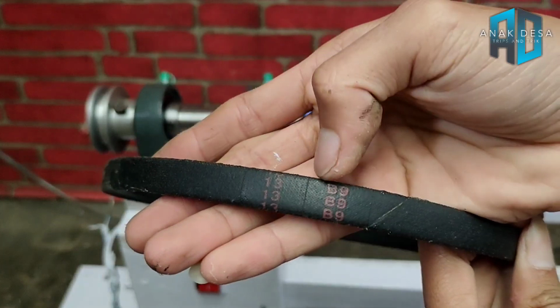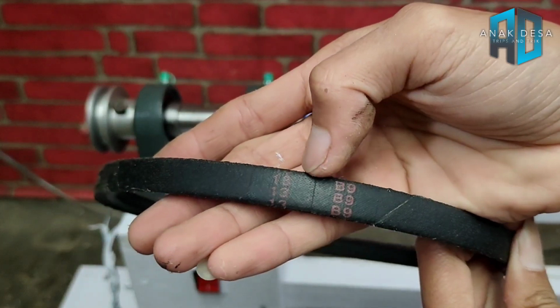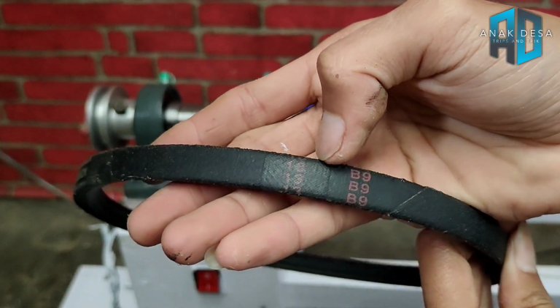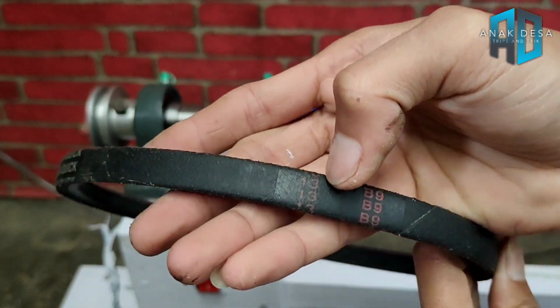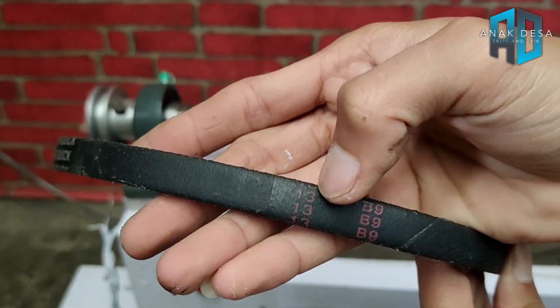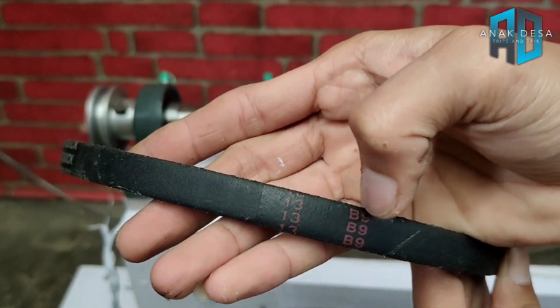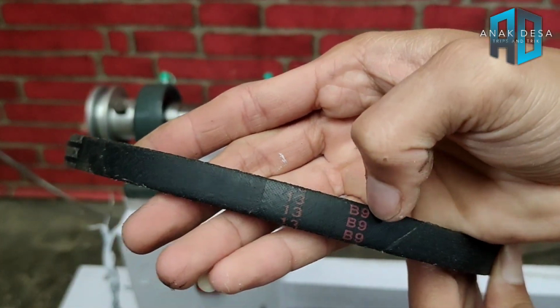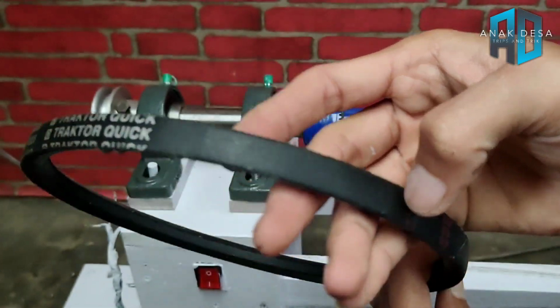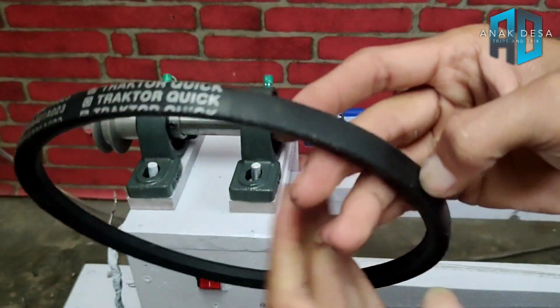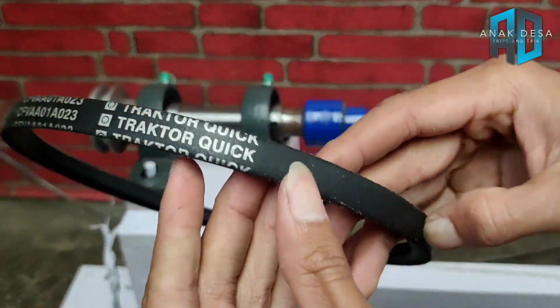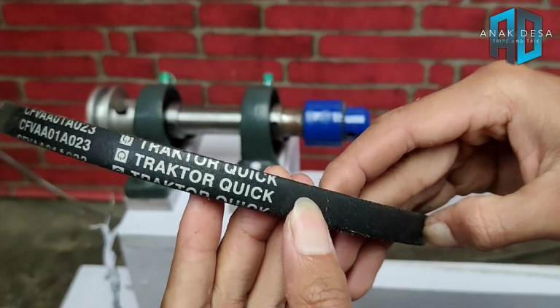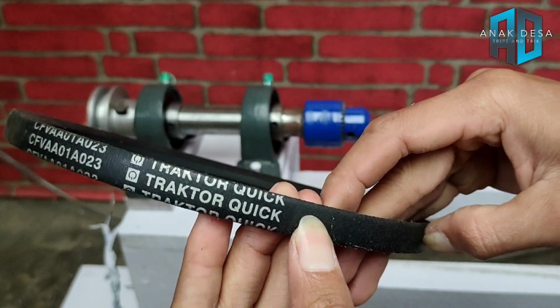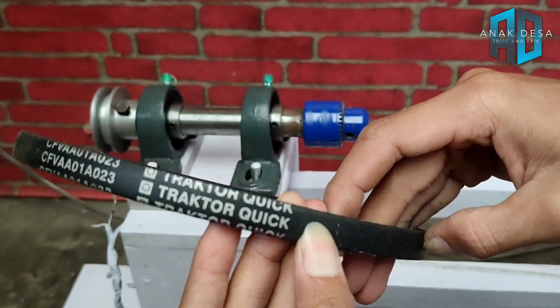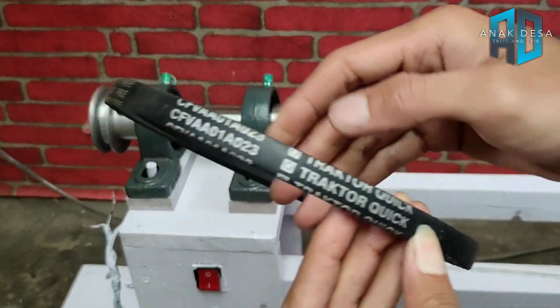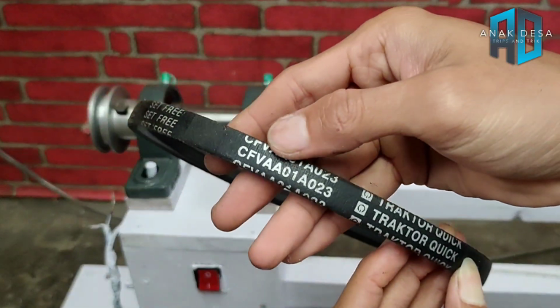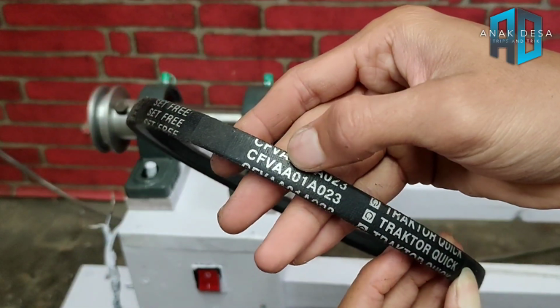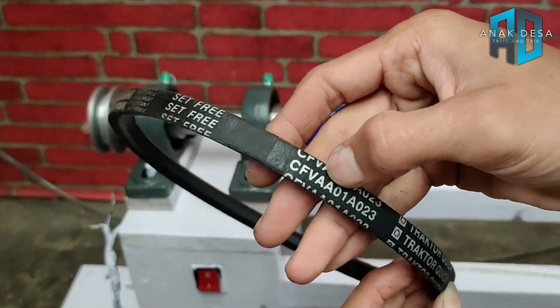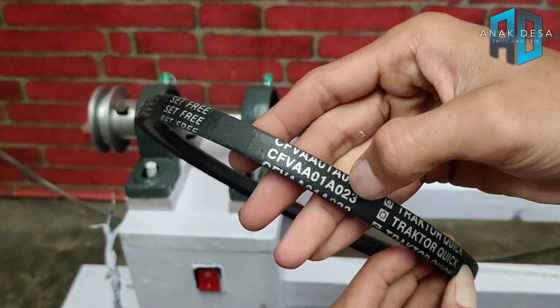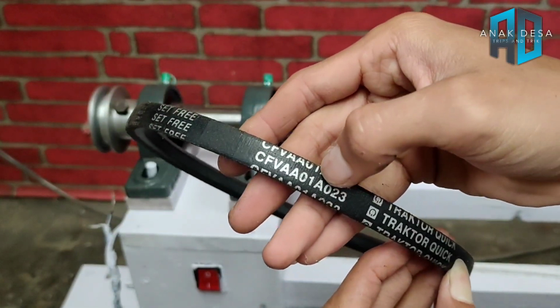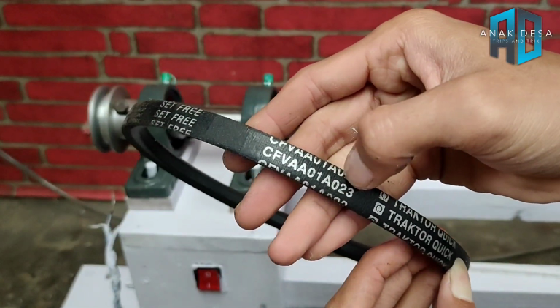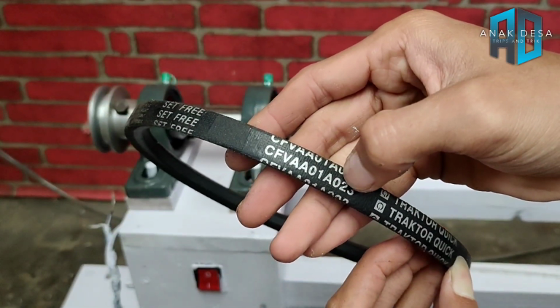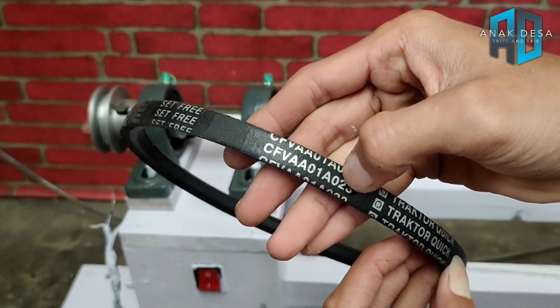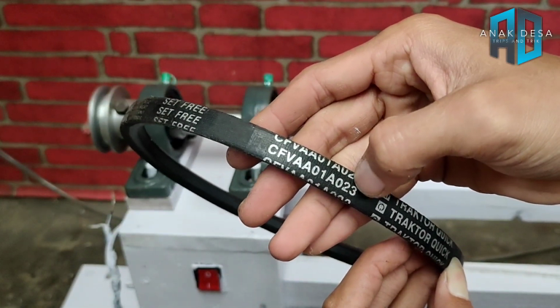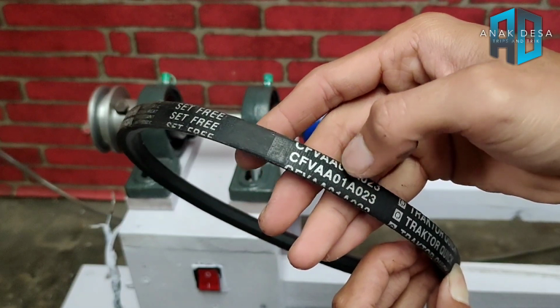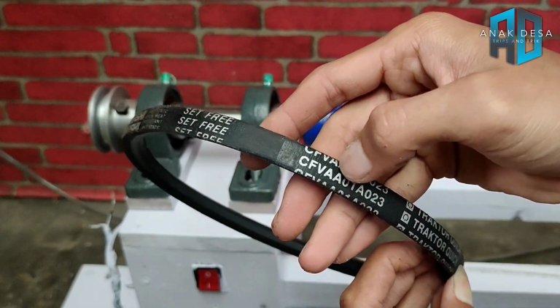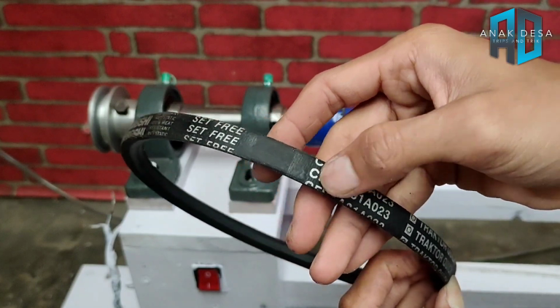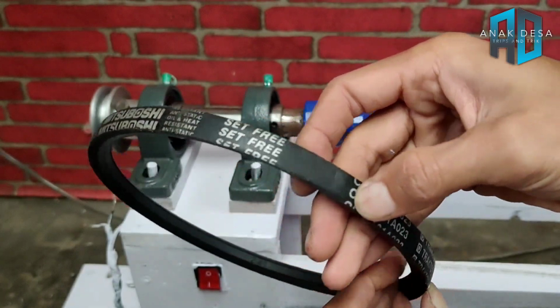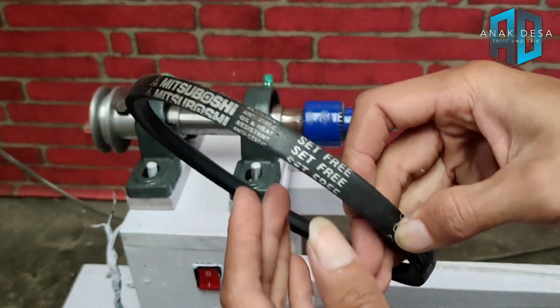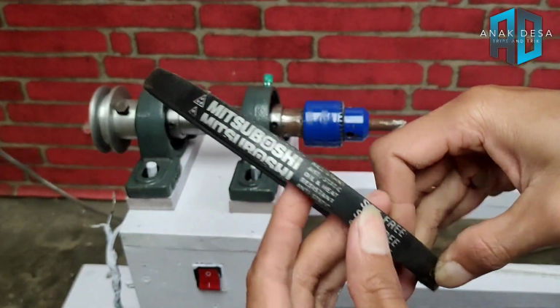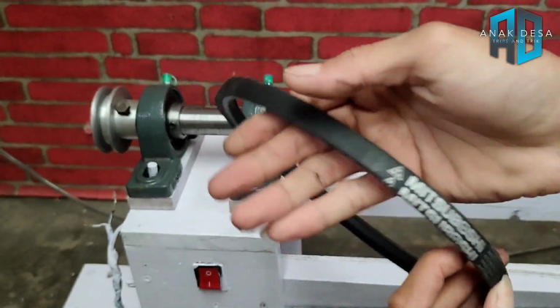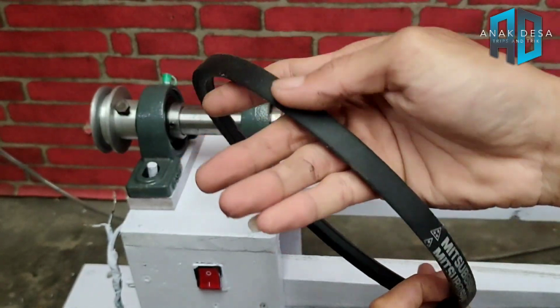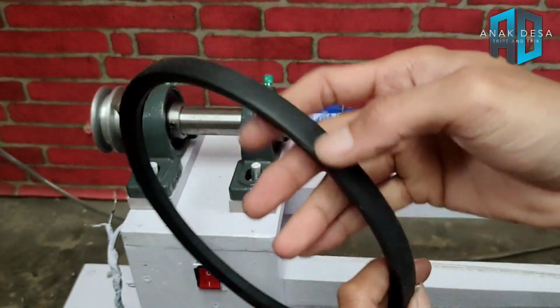Ukurannya 13, B9. Nah ini ukurannya, Blackboard mereknya. Ini 1A 023. Tapi ukurannya yang merah ini ukurannya, jadi disesuaikan.